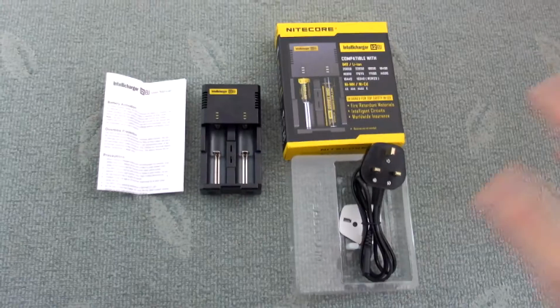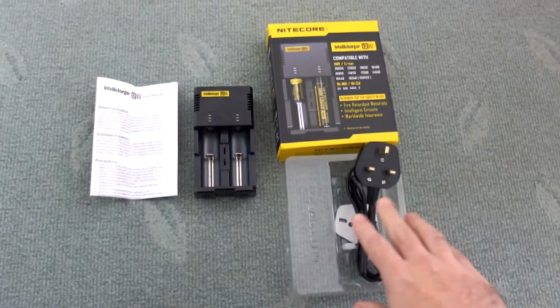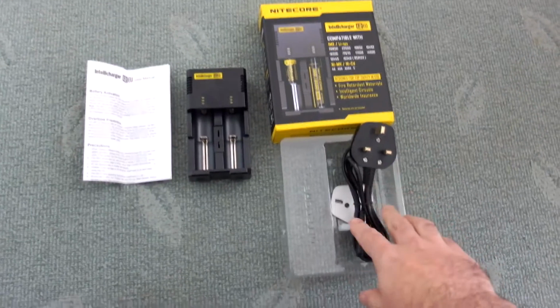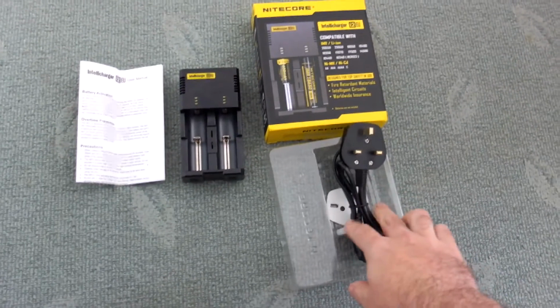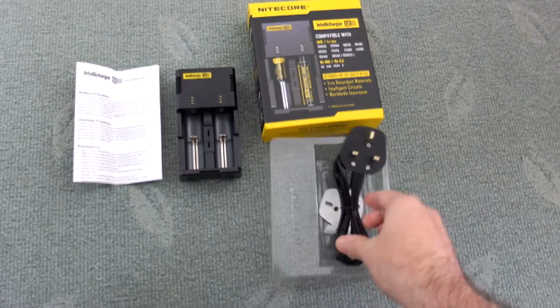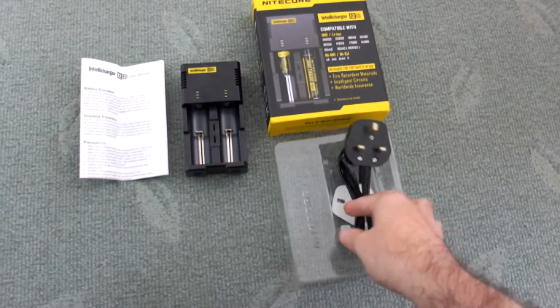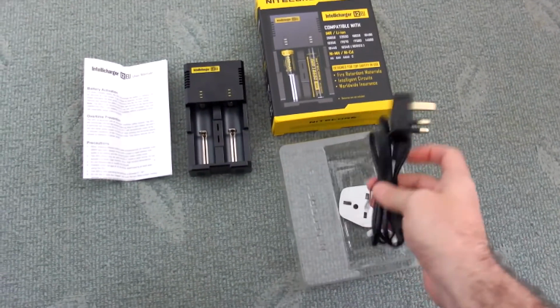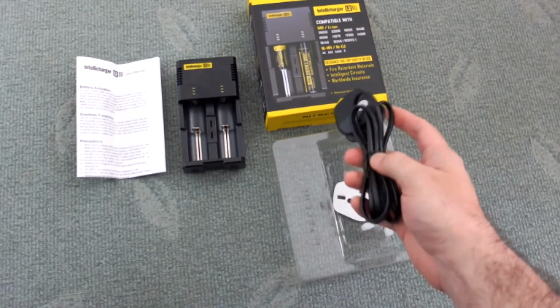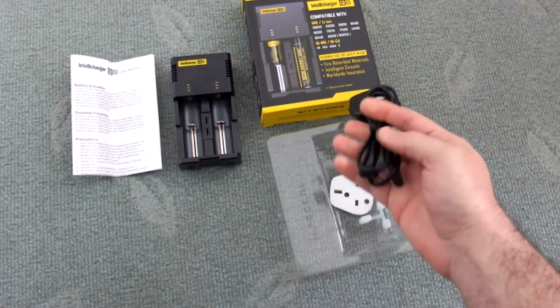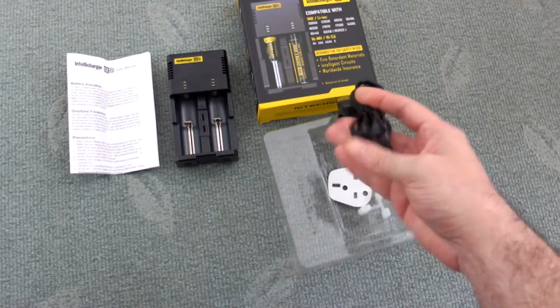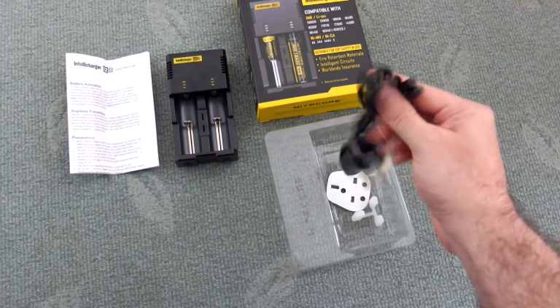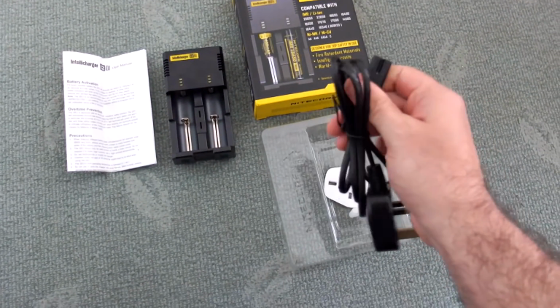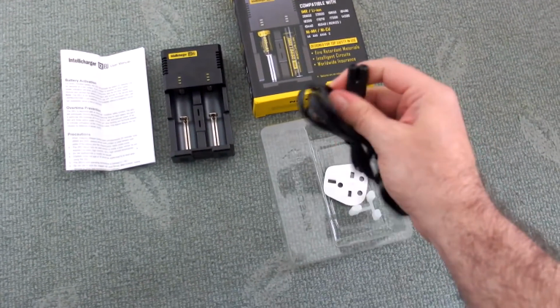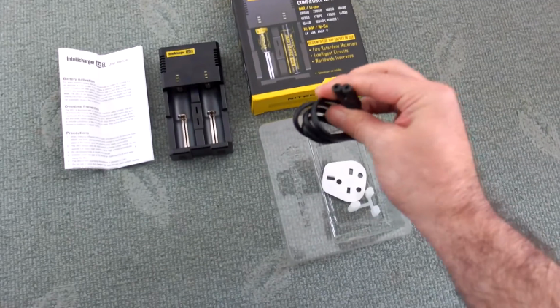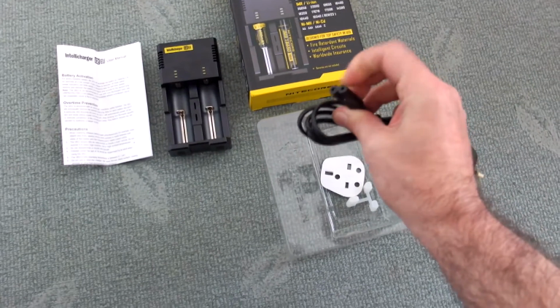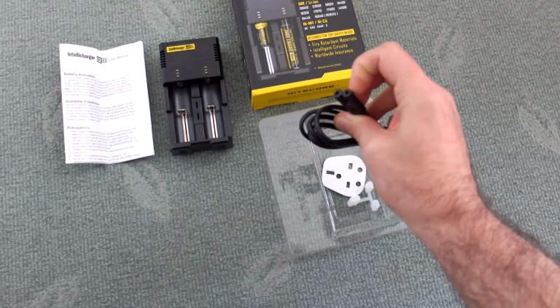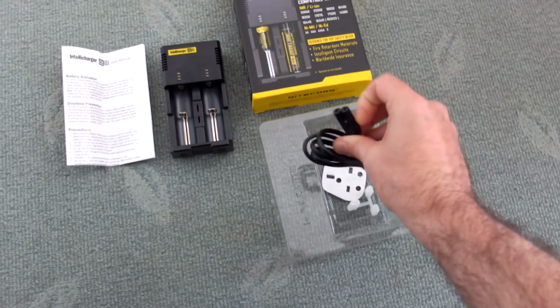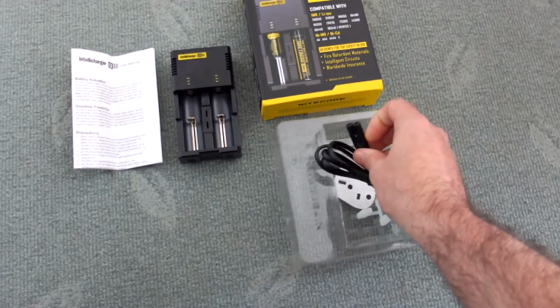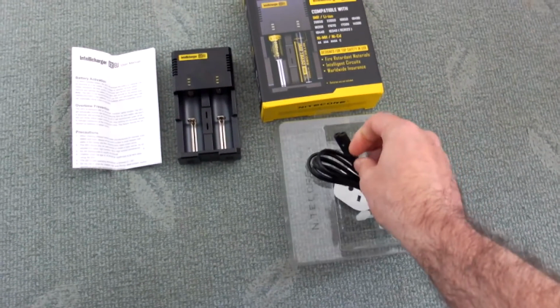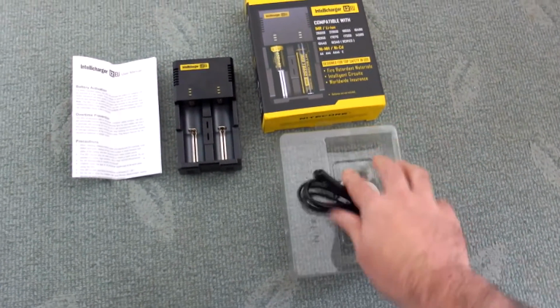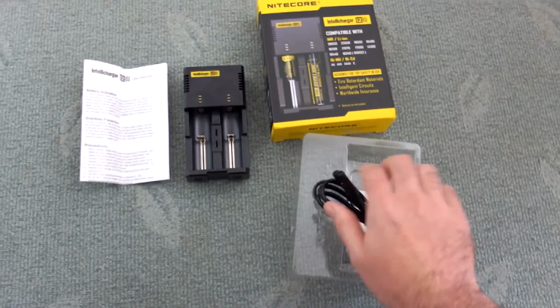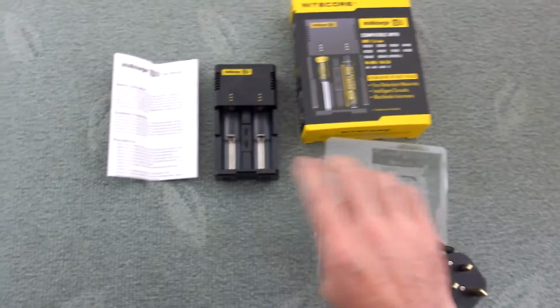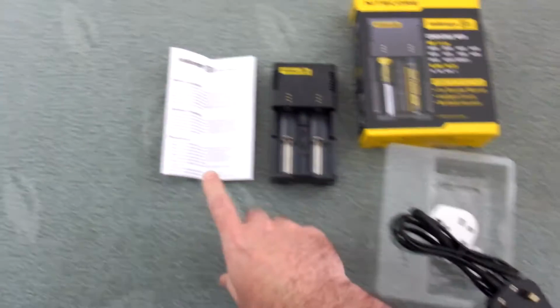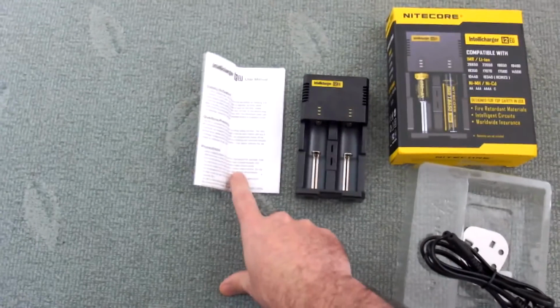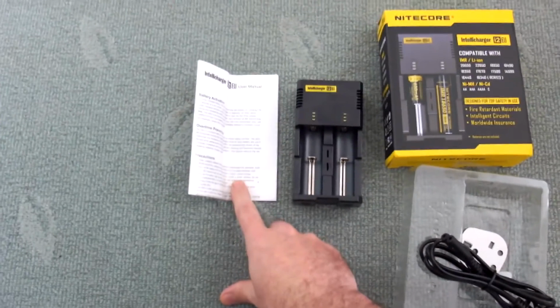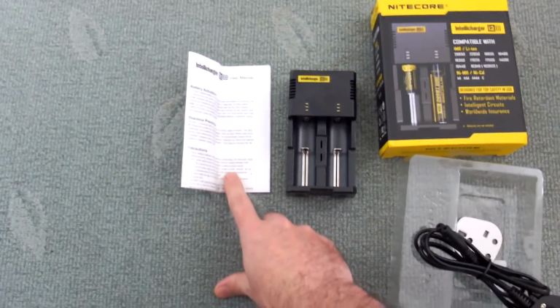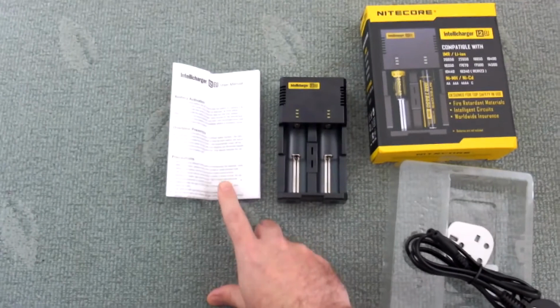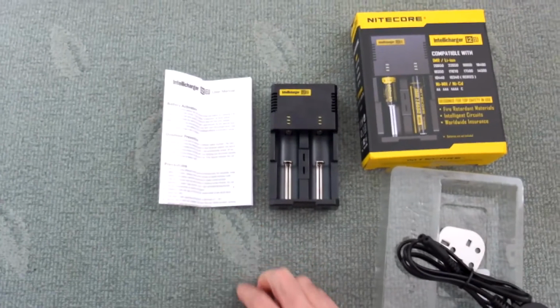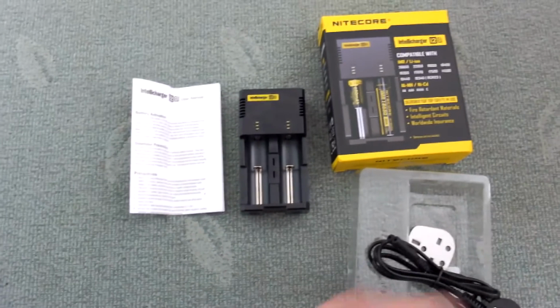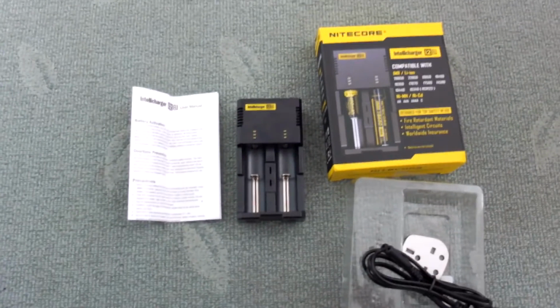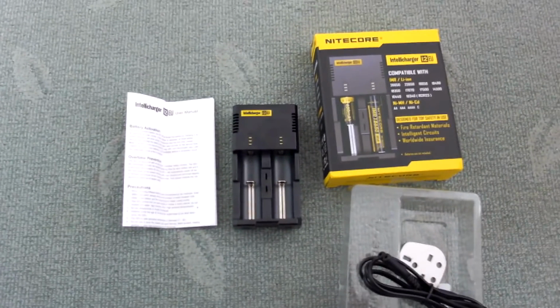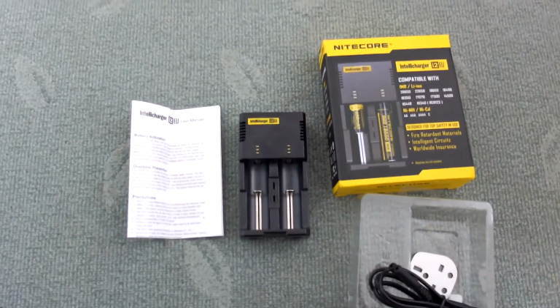A quick review today for the Nitecore i2EU Charger. This is a new model out. I'm just showing you here what you get included: a power cable, a figure-of-8 connector, a user manual, and the main unit itself. Pretty basic package.